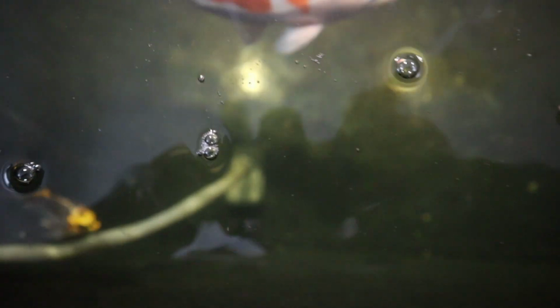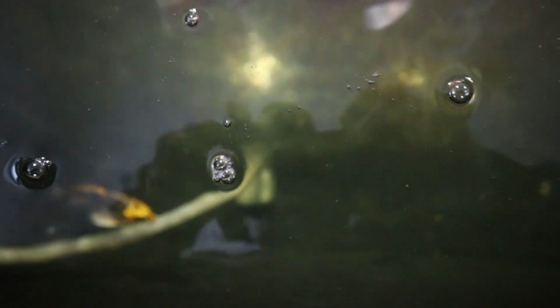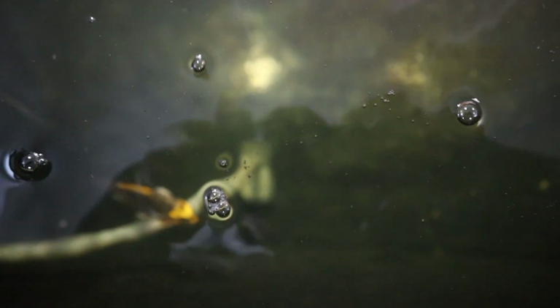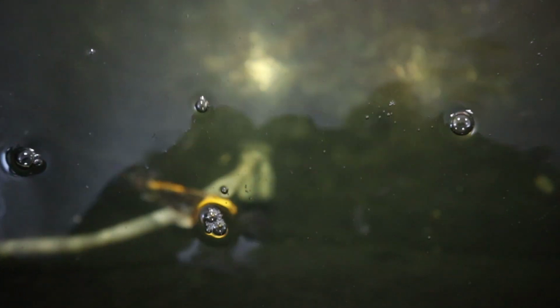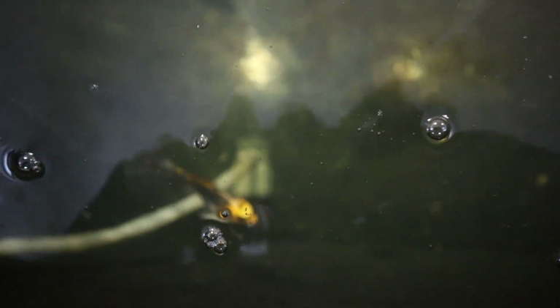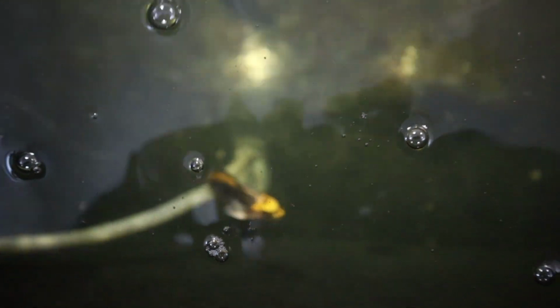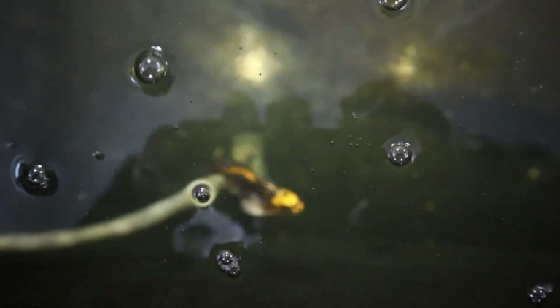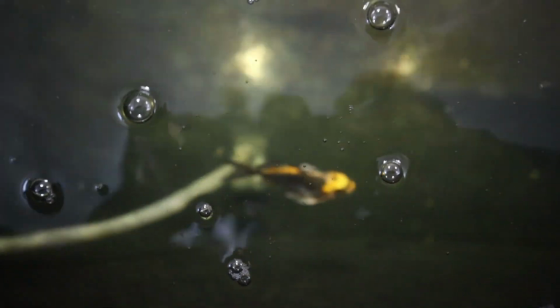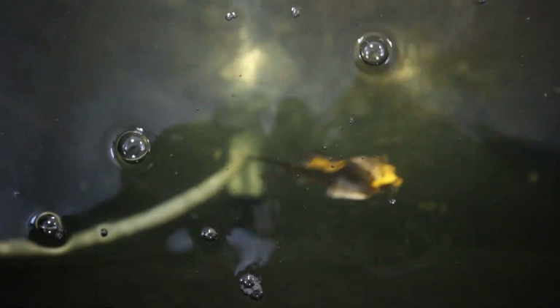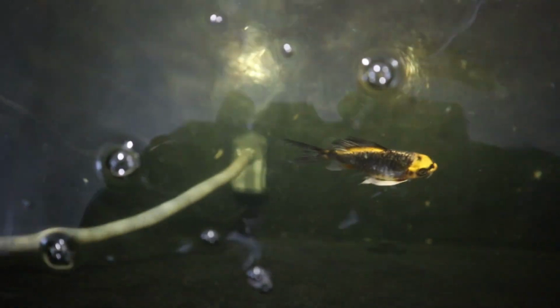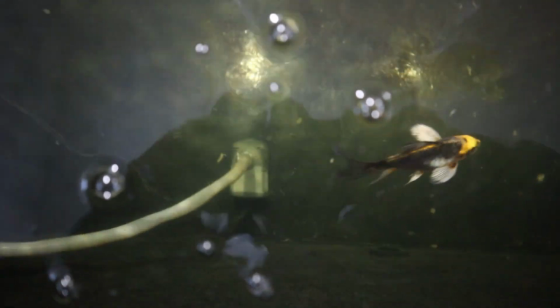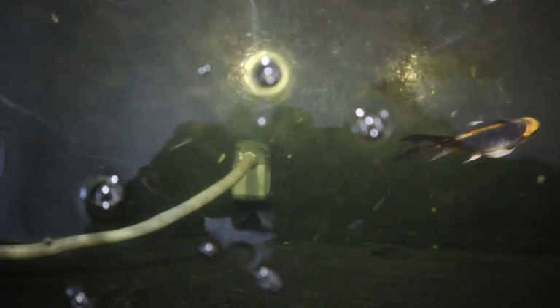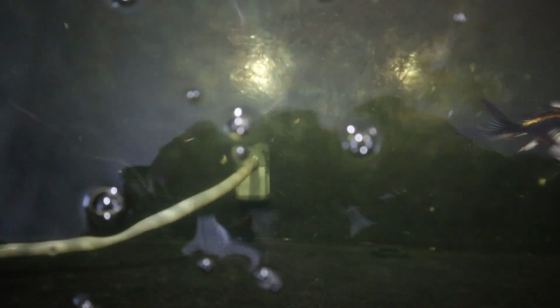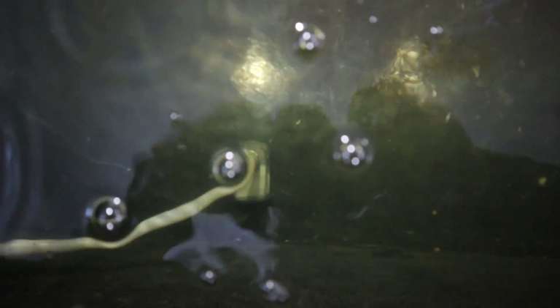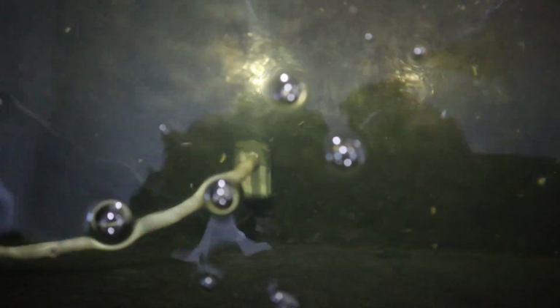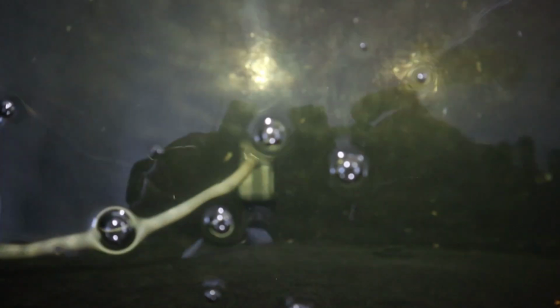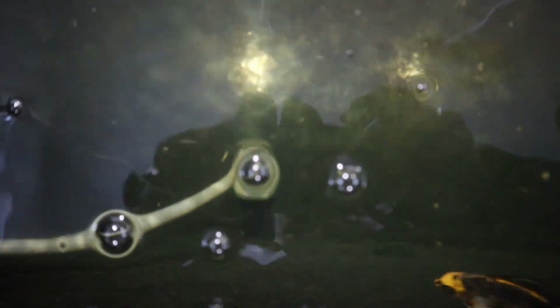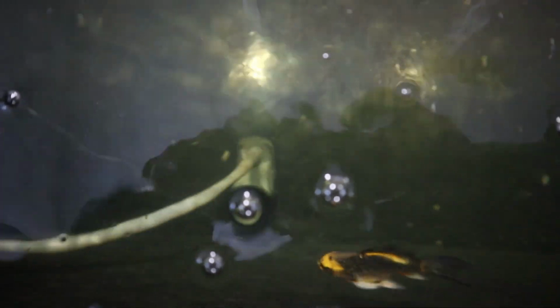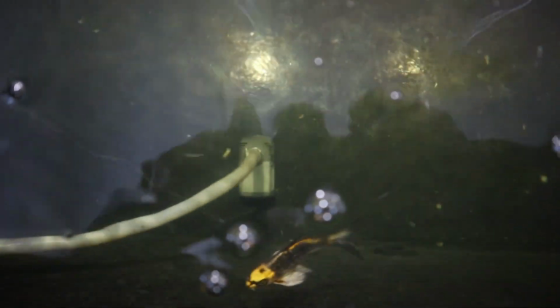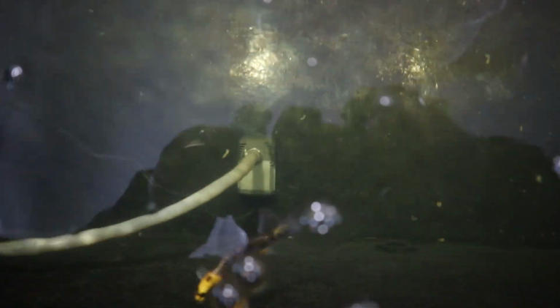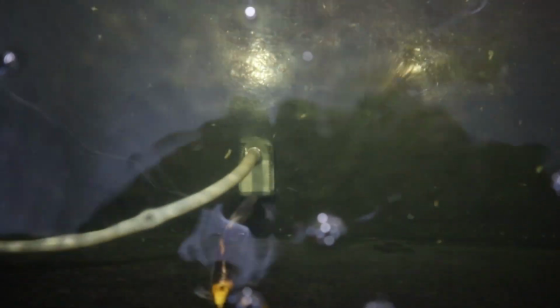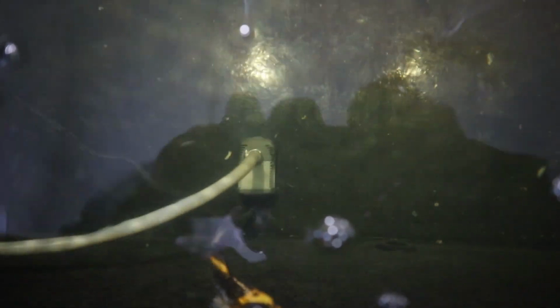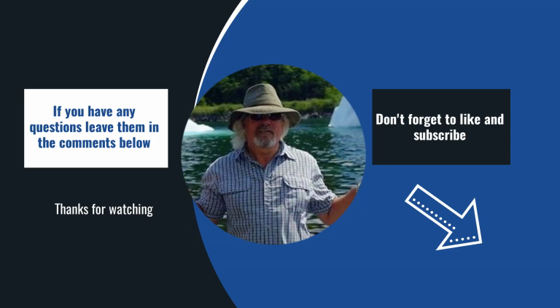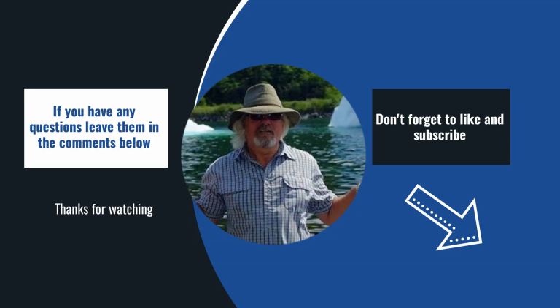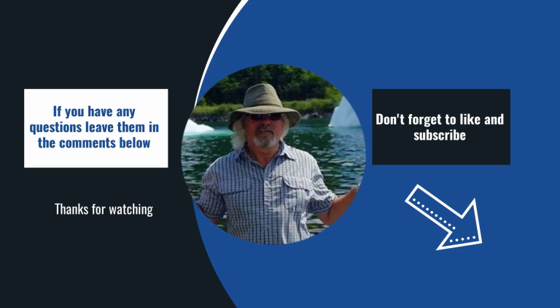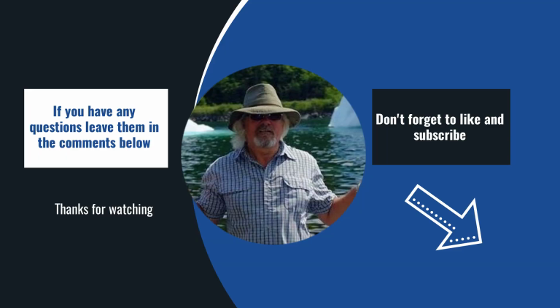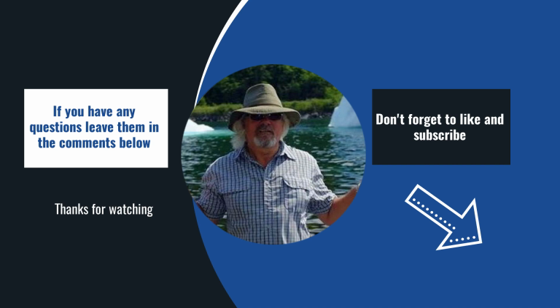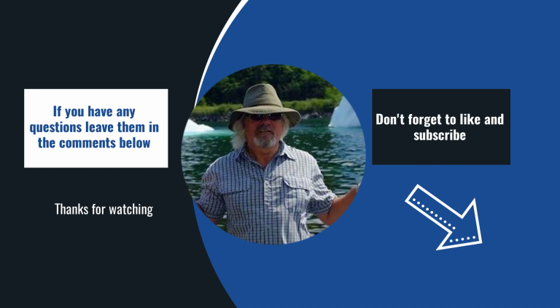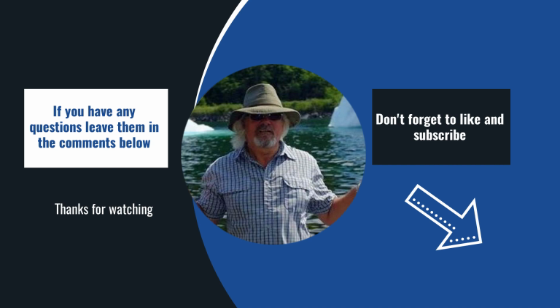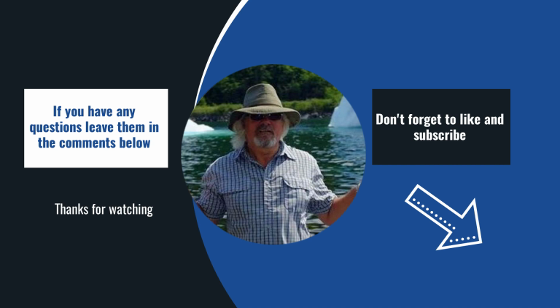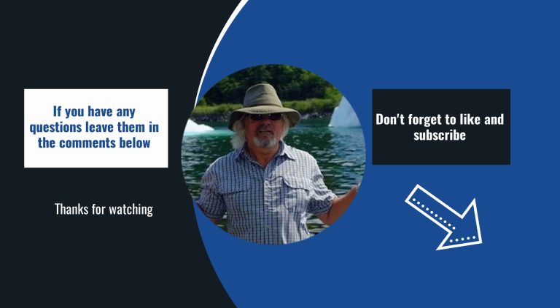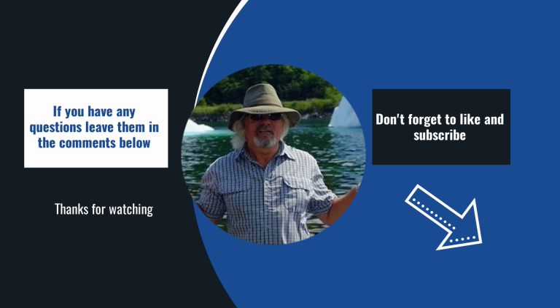Well, that's it for now folks. I would like to wish you all a very, very happy new year and crystal clear ponds in 2024. If you enjoyed the video, please subscribe.